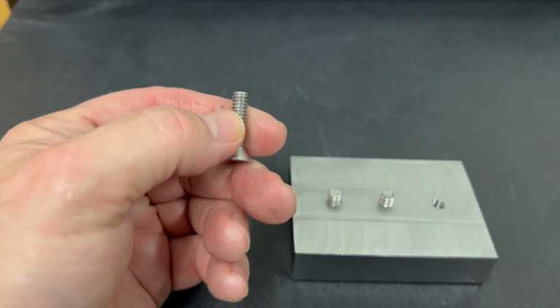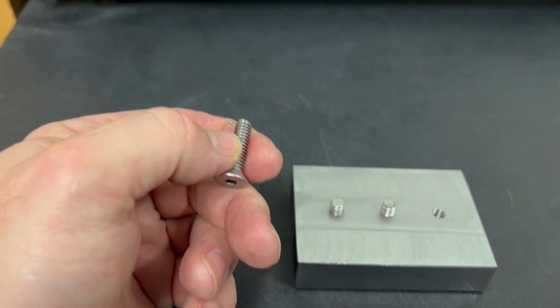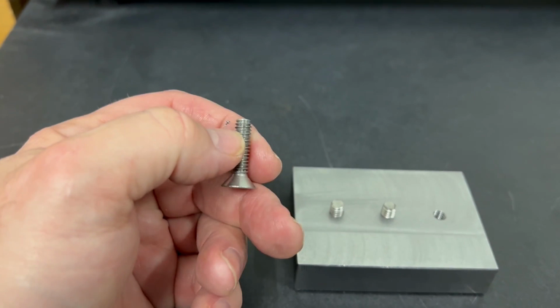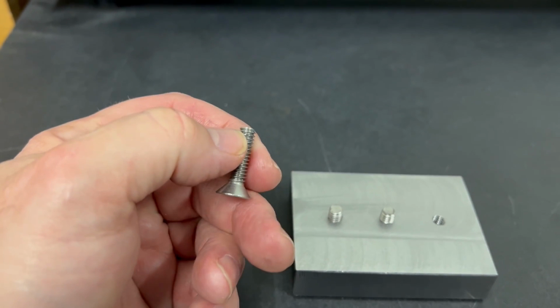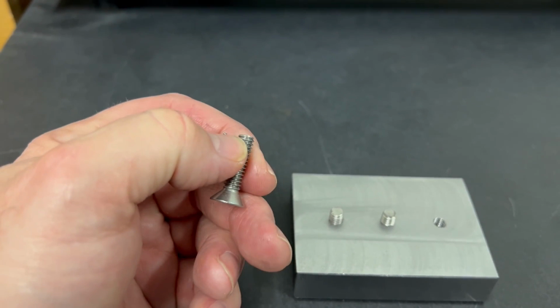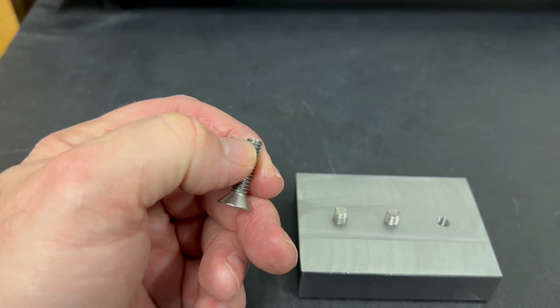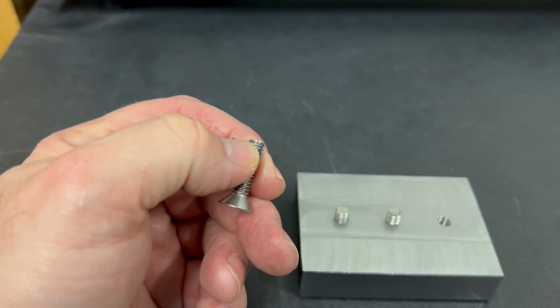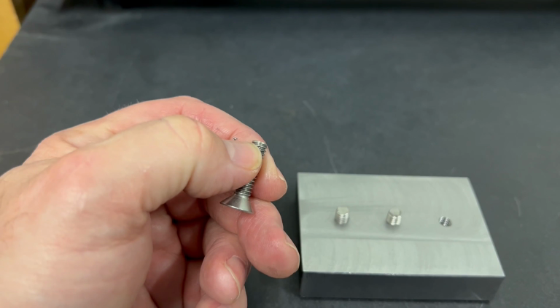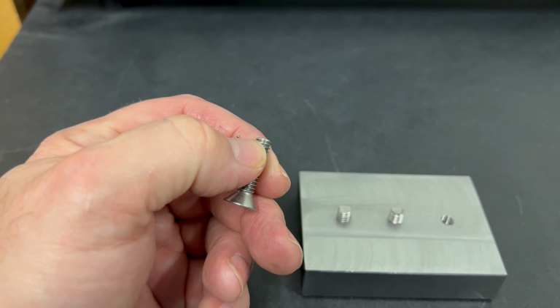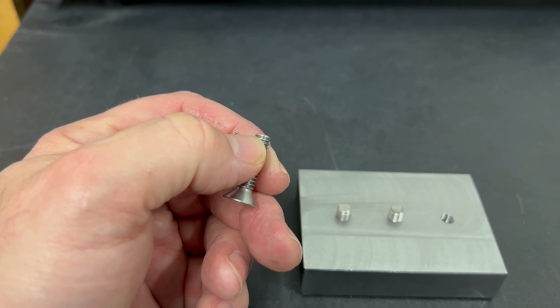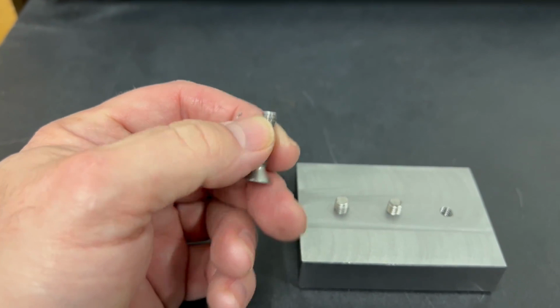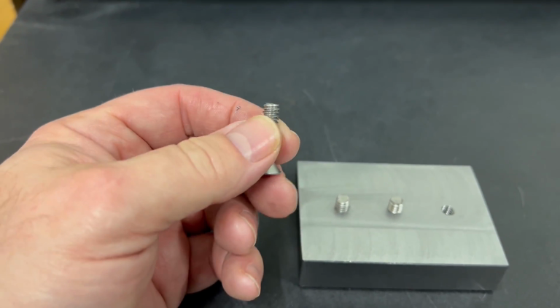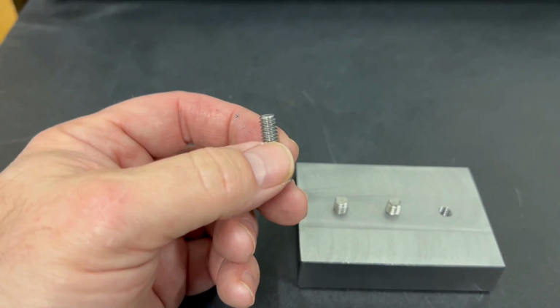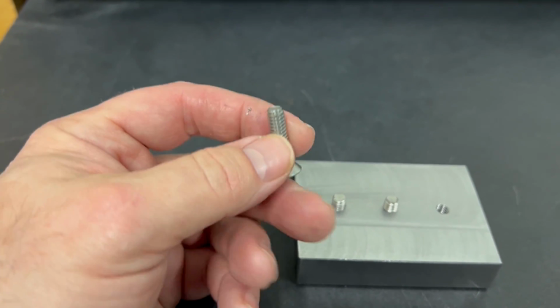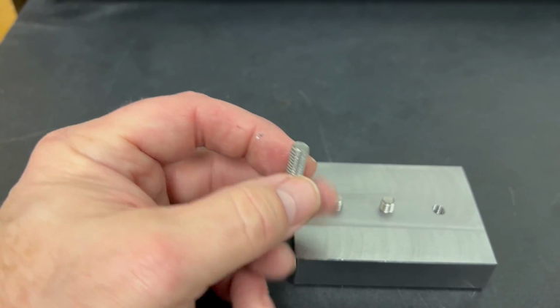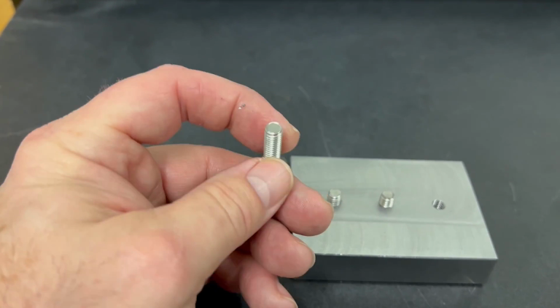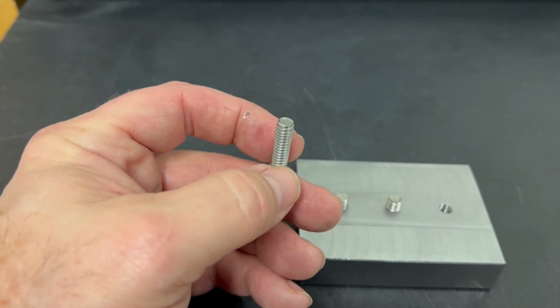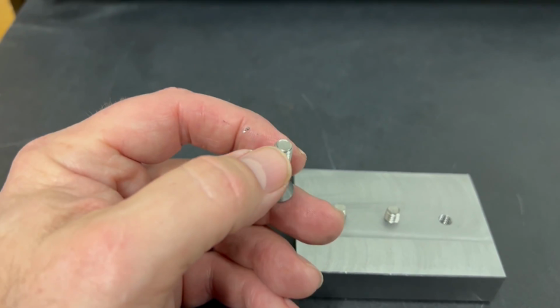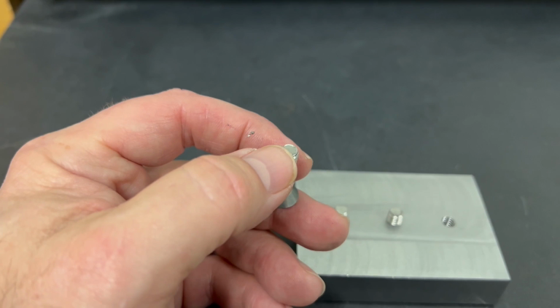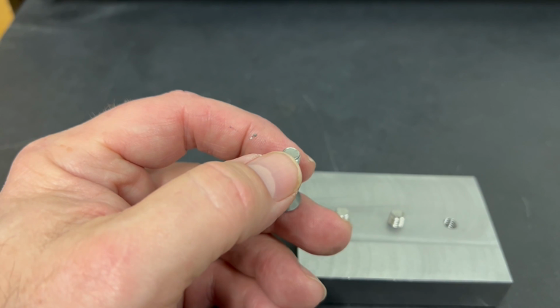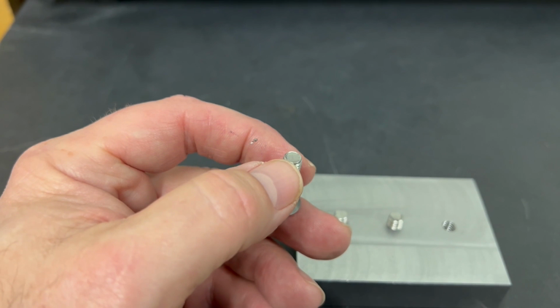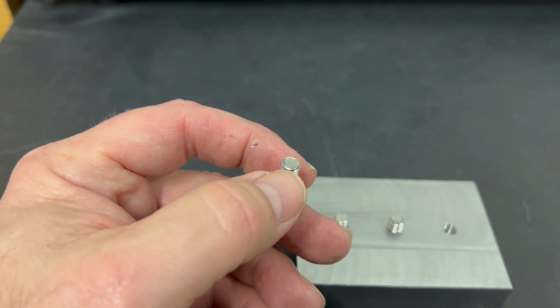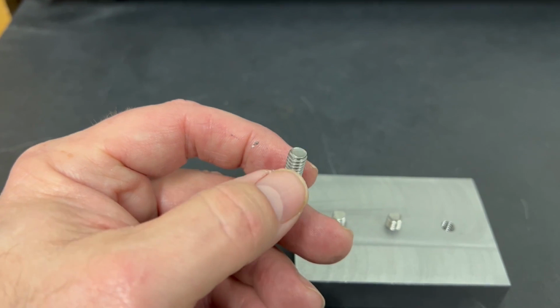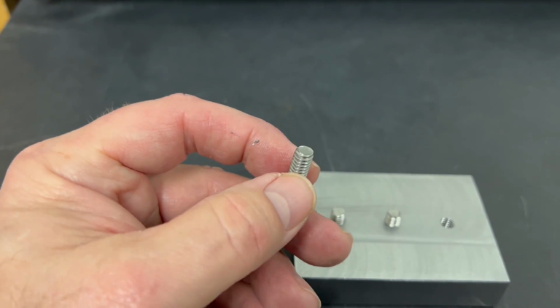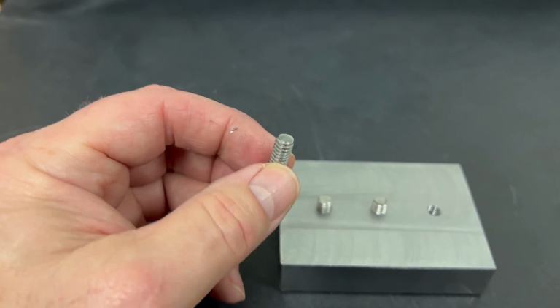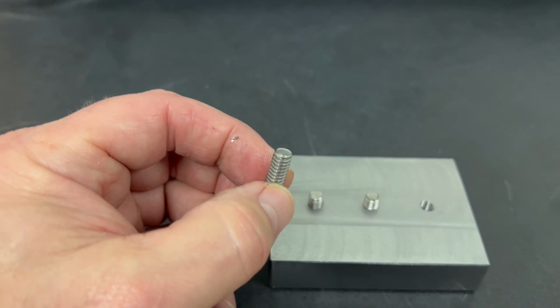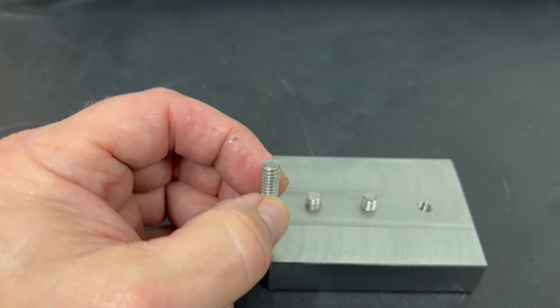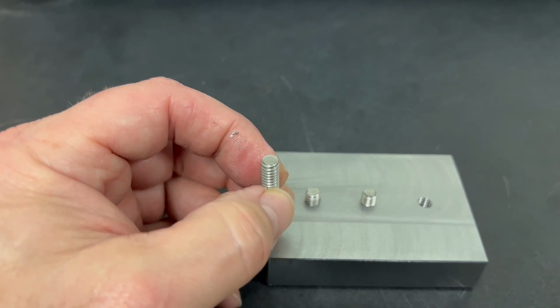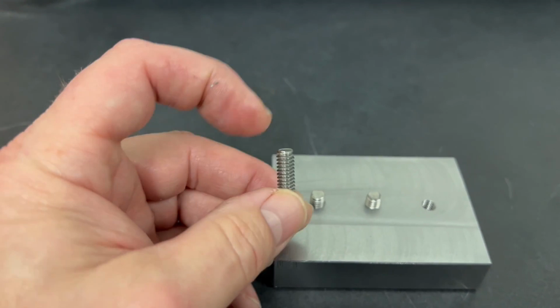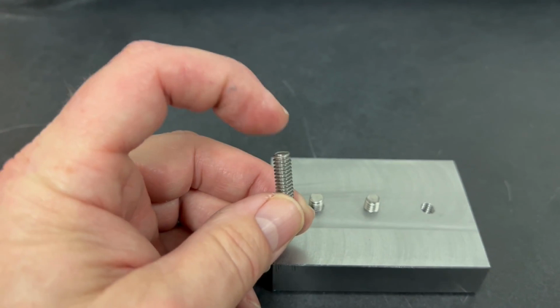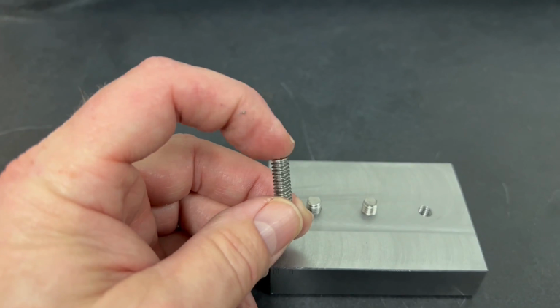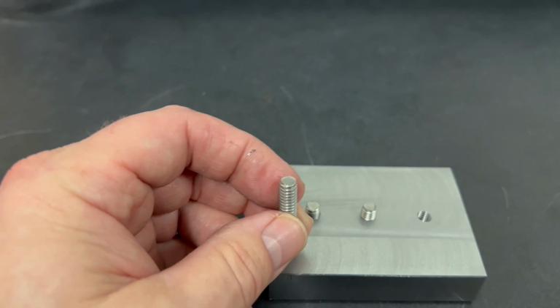Then I'll turn around and grind the 45-degree chamfer back onto the end of the threads. If I really needed it super flat and super accurate, I would bring this into the surface grinder and grind them down.